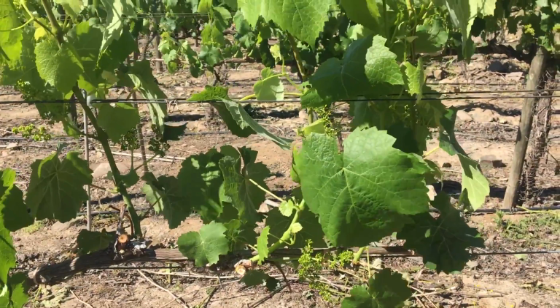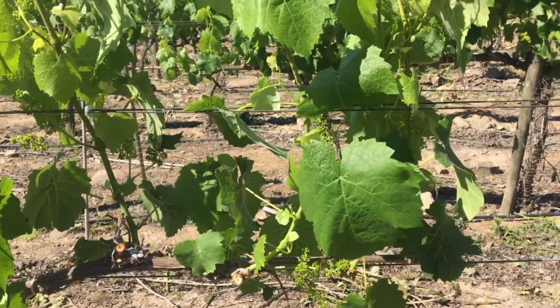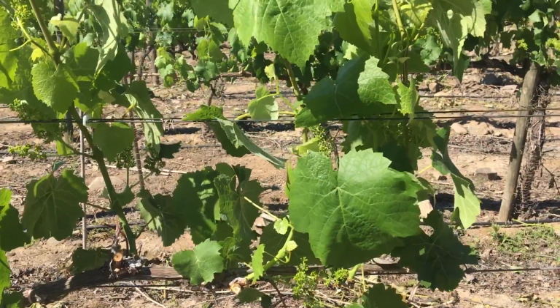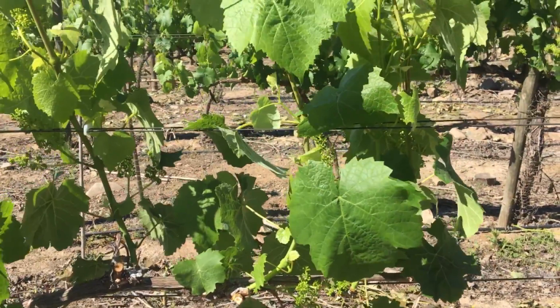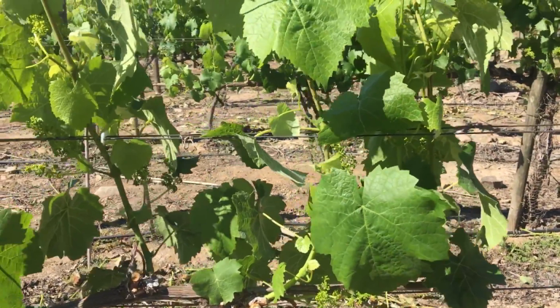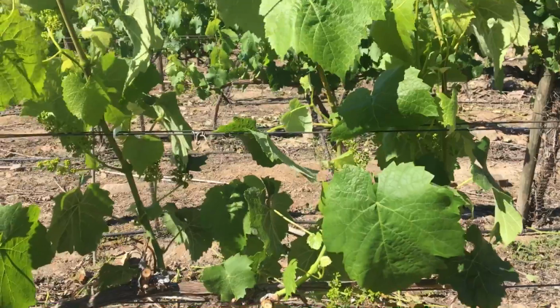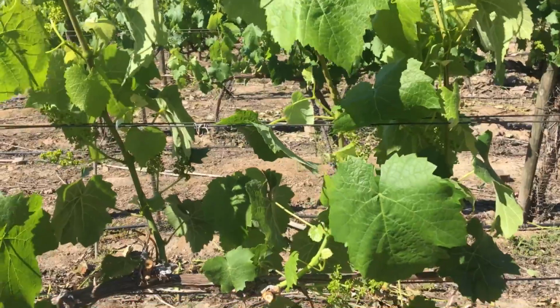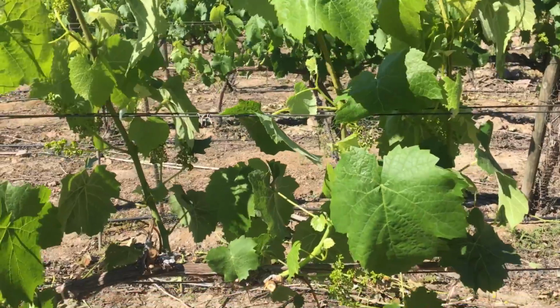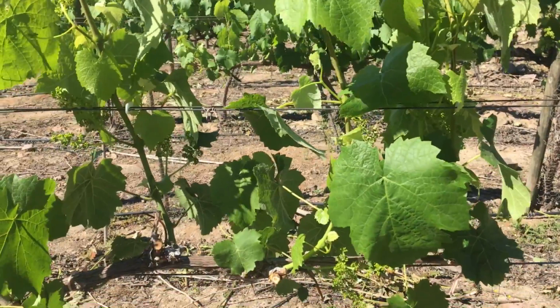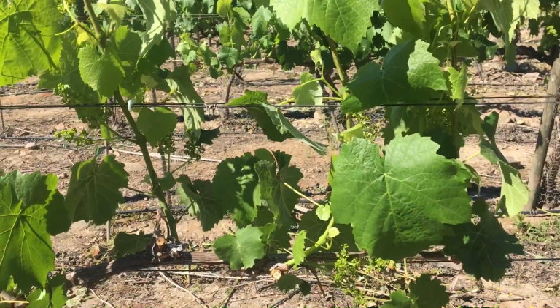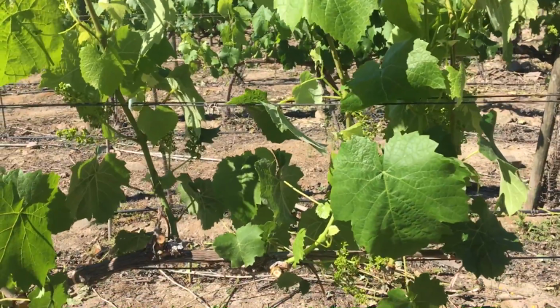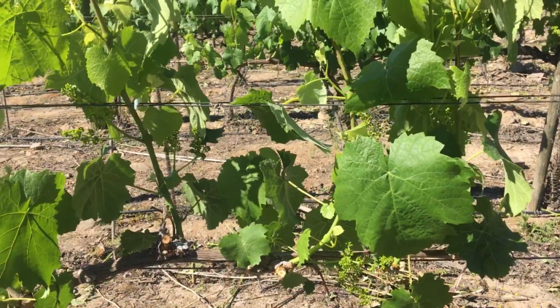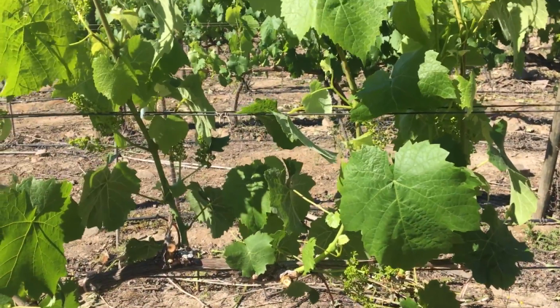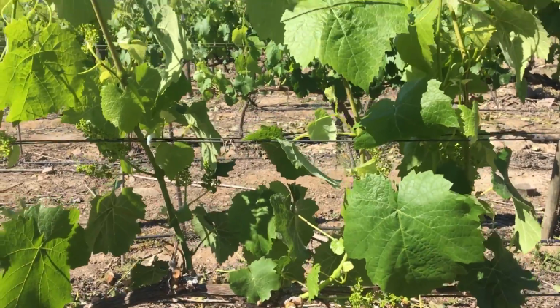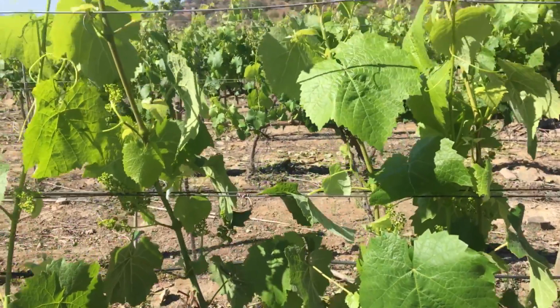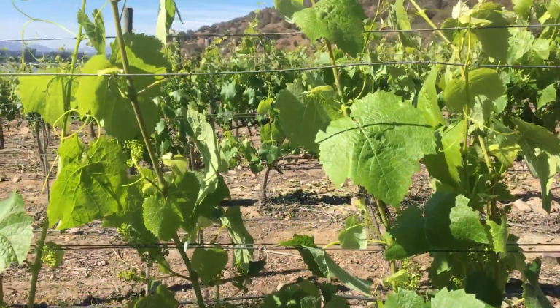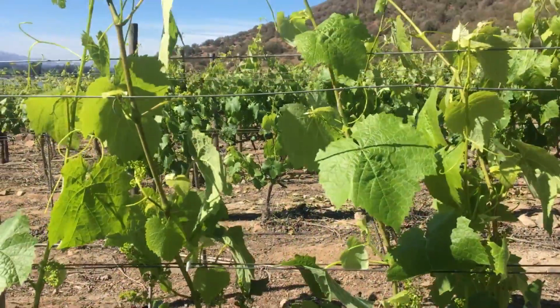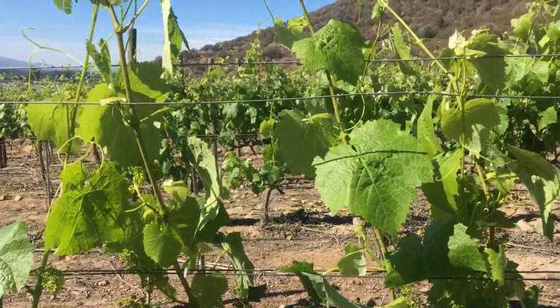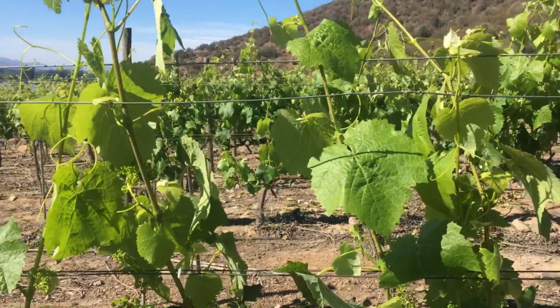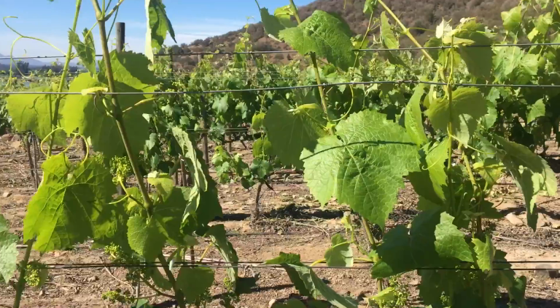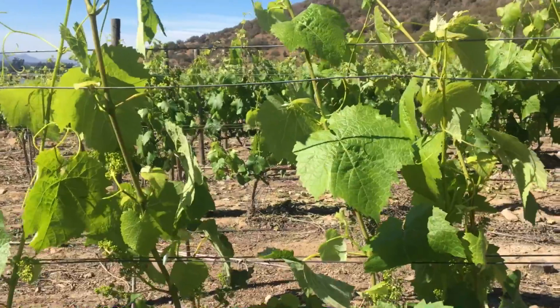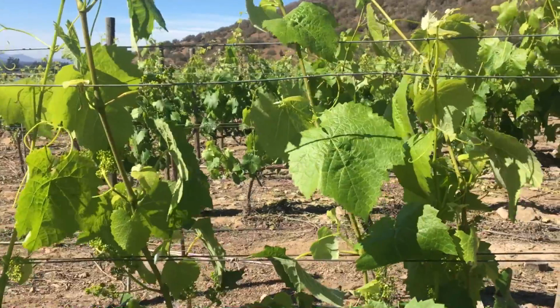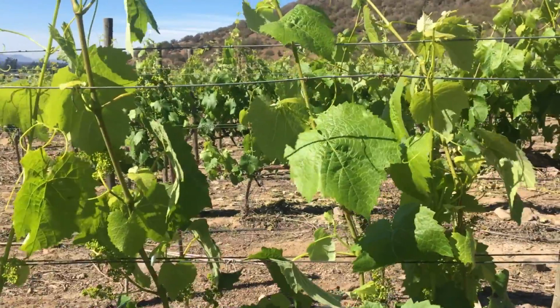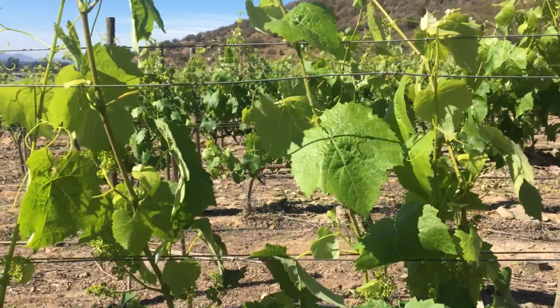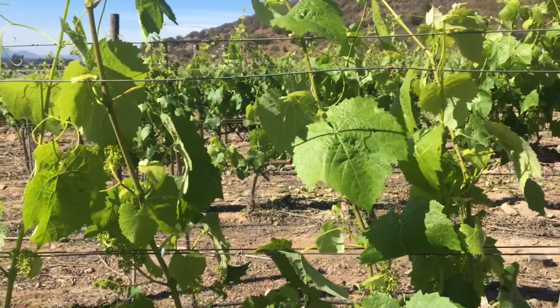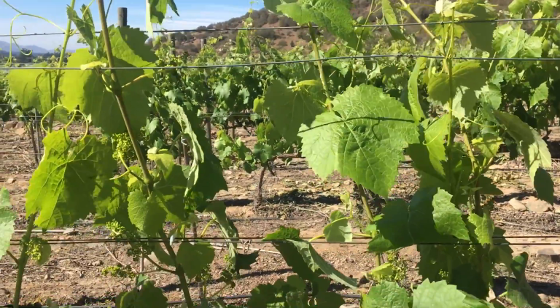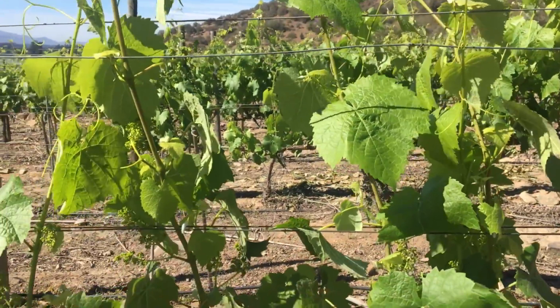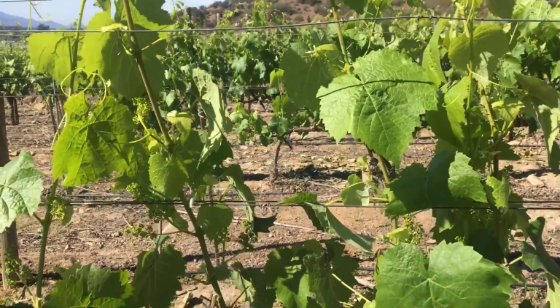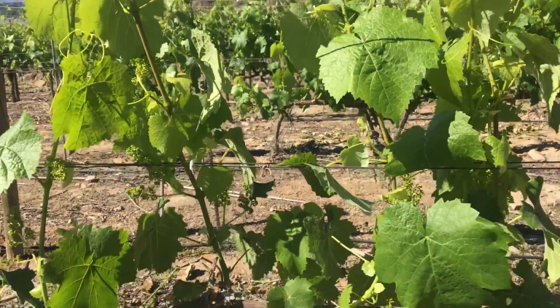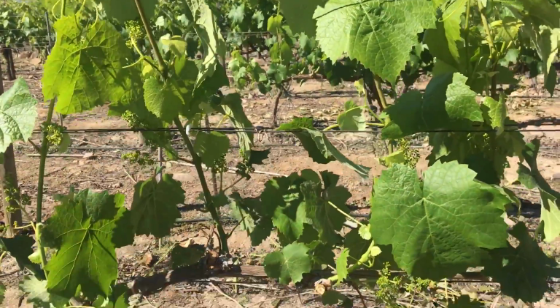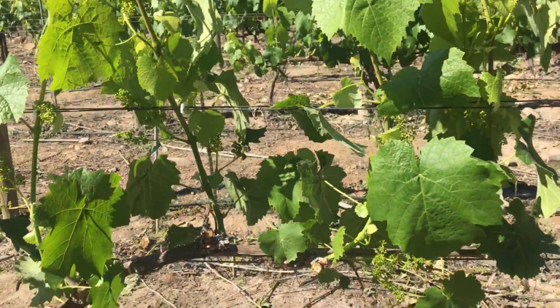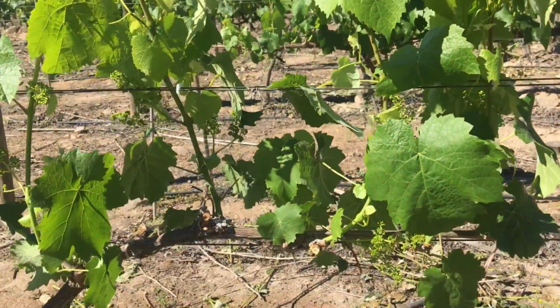Each shoot has its own clip and it will be in a nice vertical position, and we will clip the second wire as we get on in the season. This is what VSP really is about.